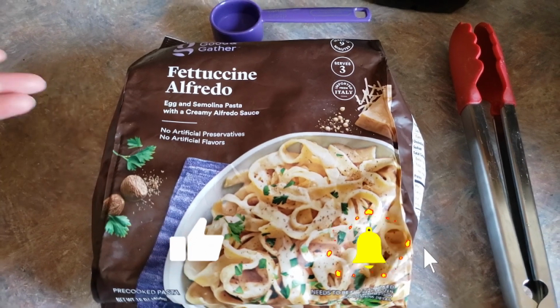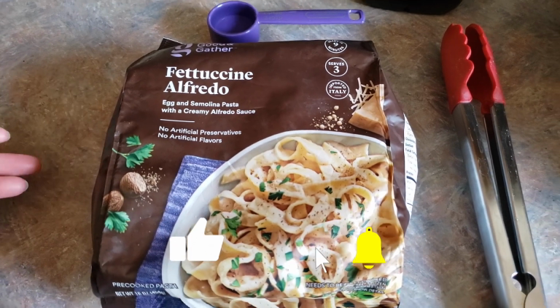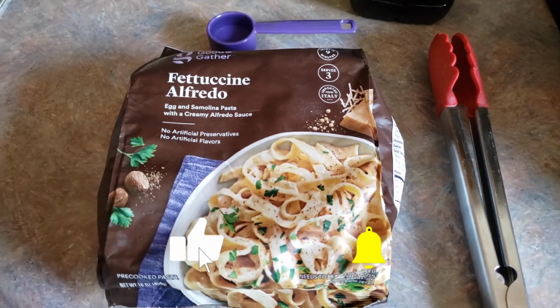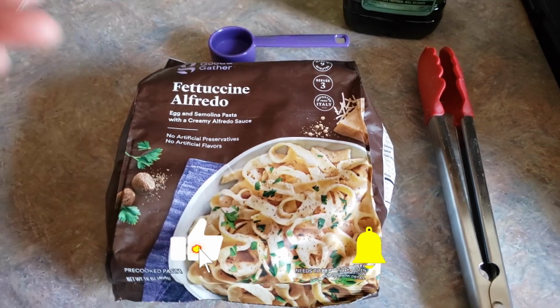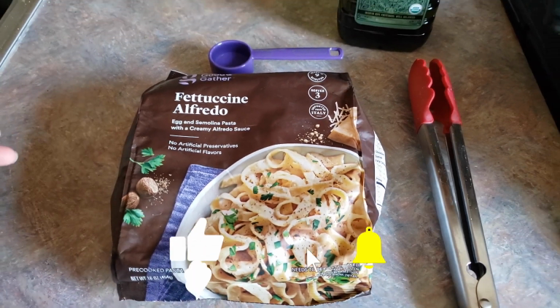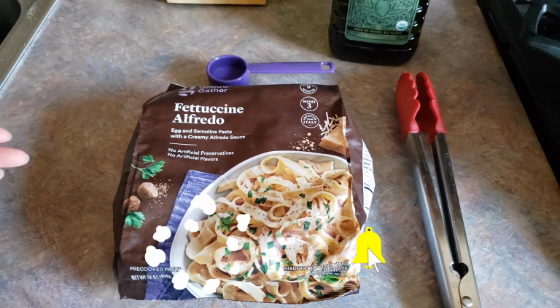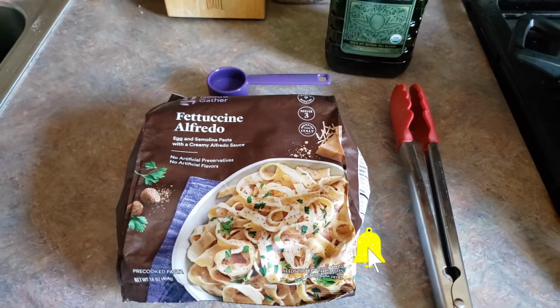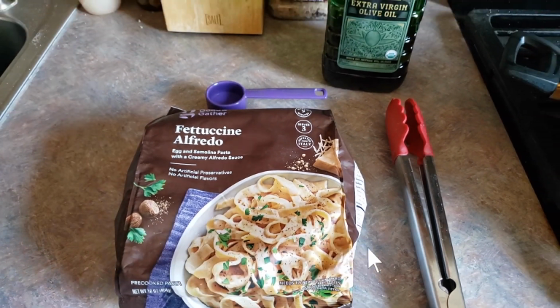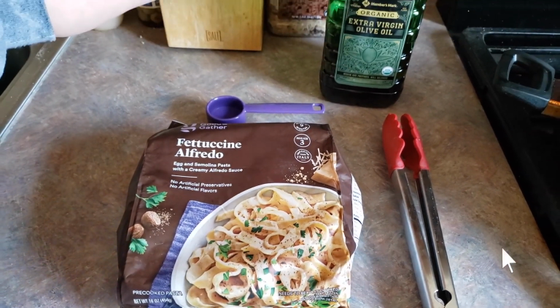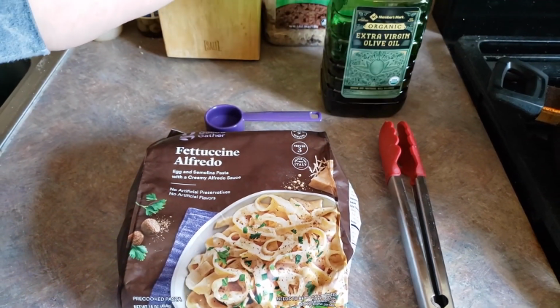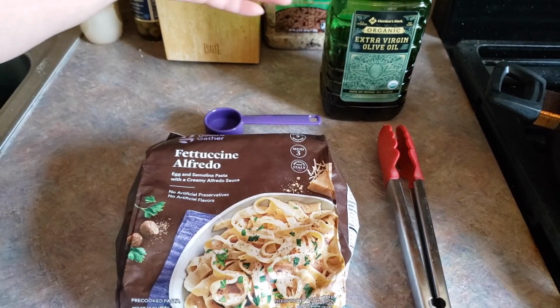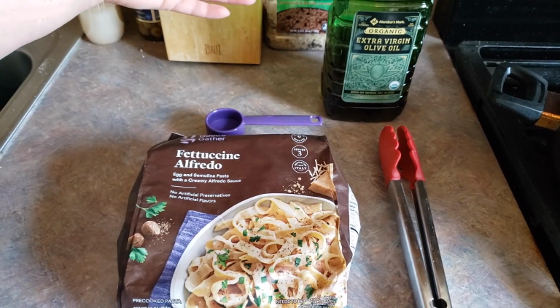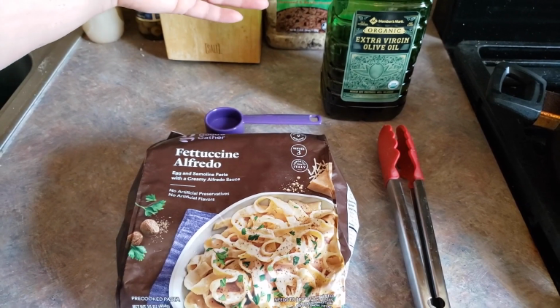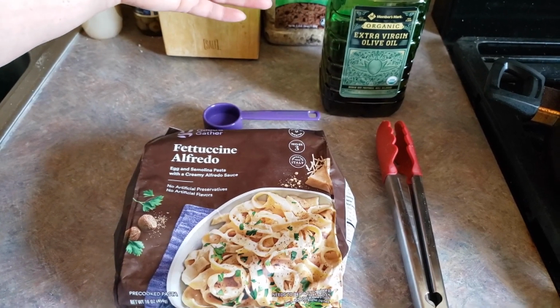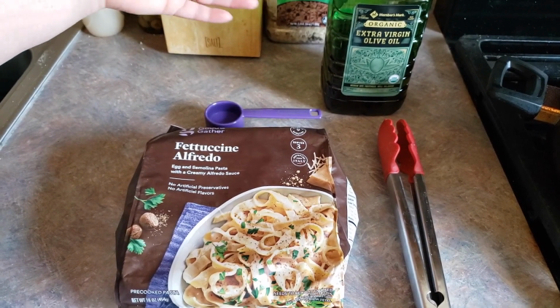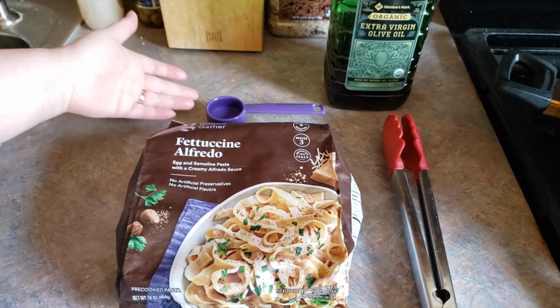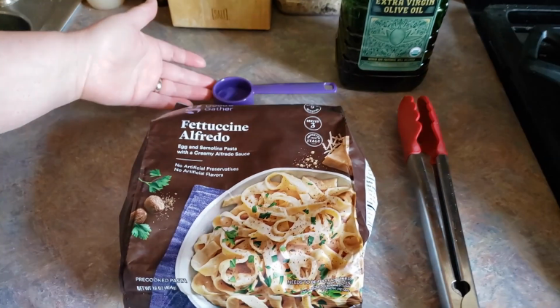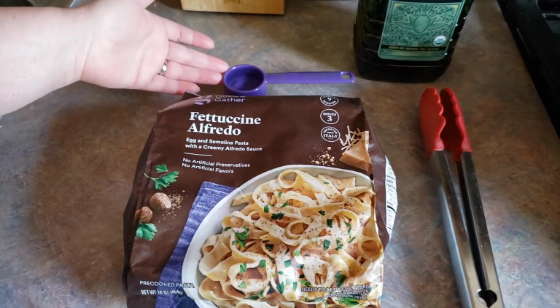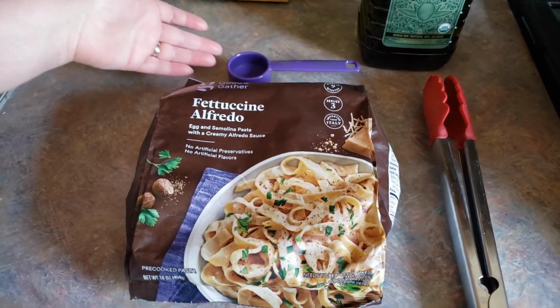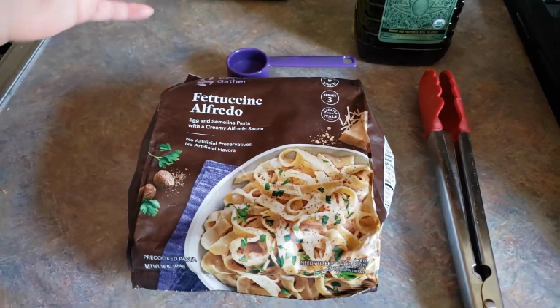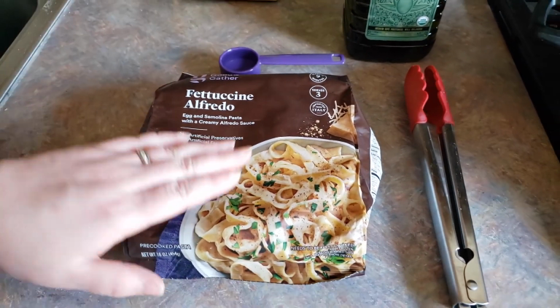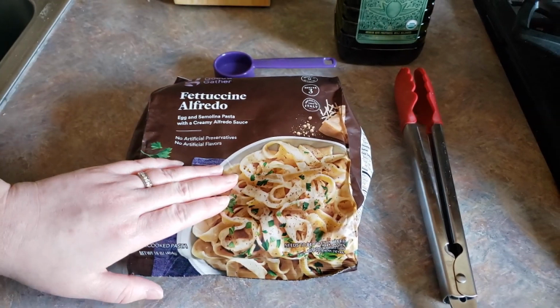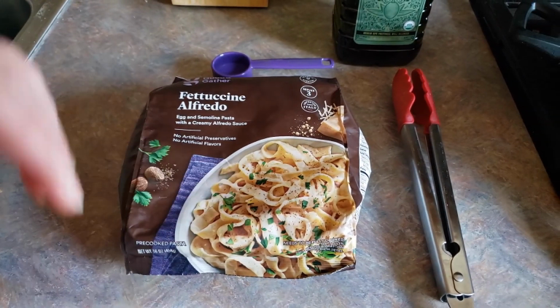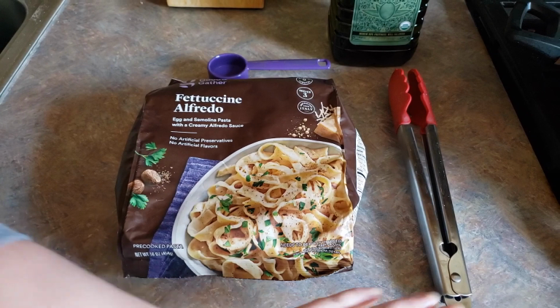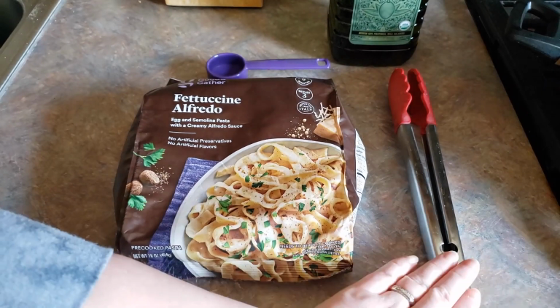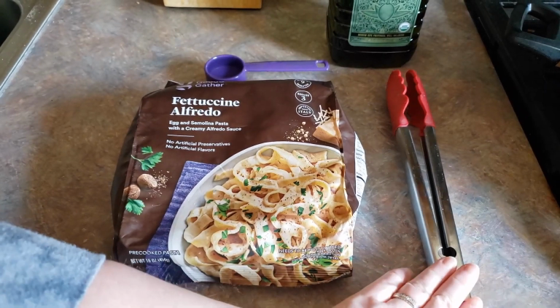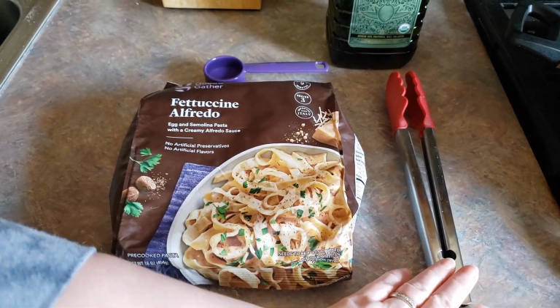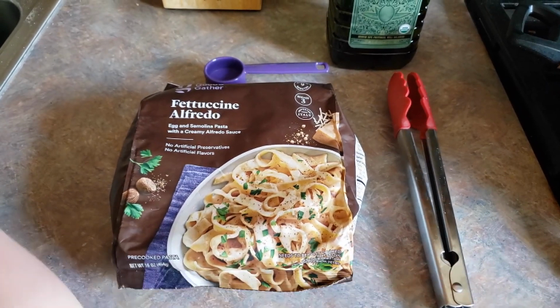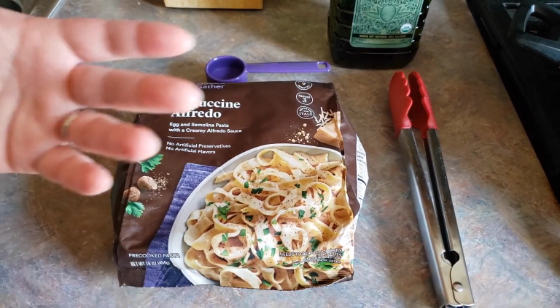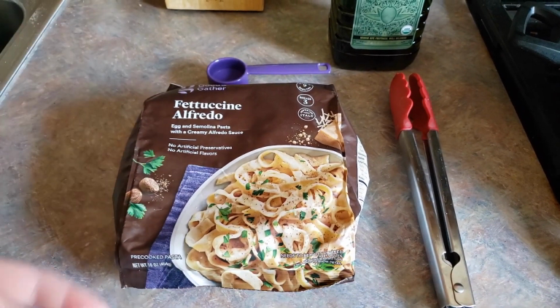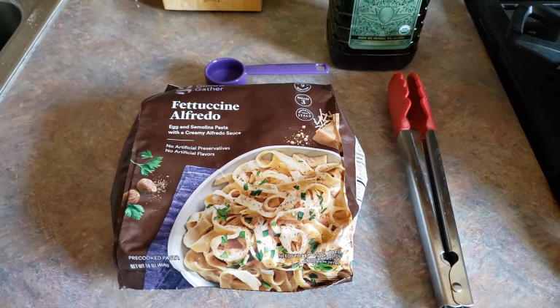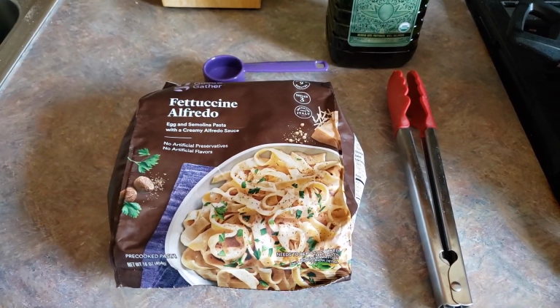We have assembled everything that we need. We're going to need some olive oil or whatever cooking oil you want to use, two tablespoons of water, your Good and Gather pasta. I'm going to use some tongs — you can use a spoon or whatever you would like.